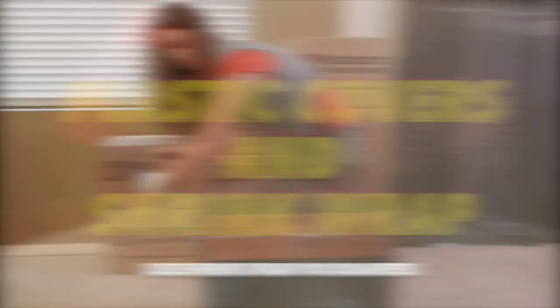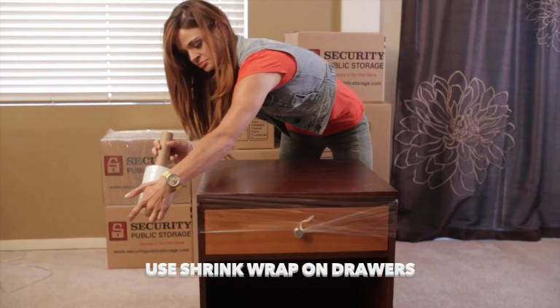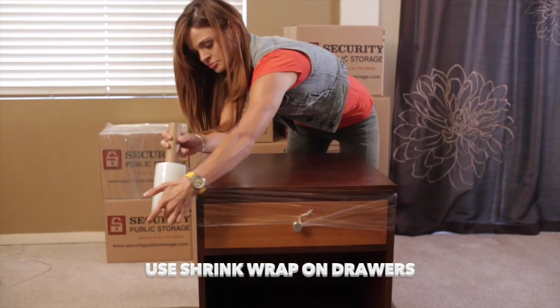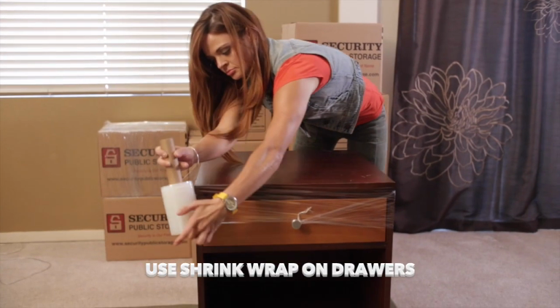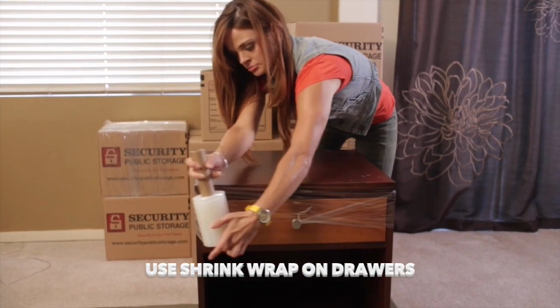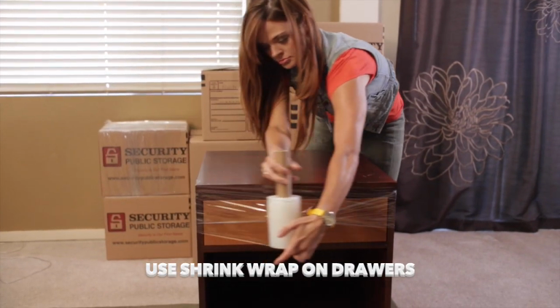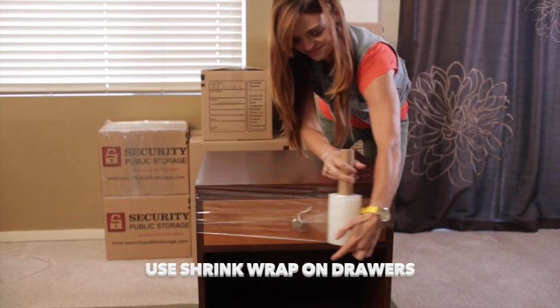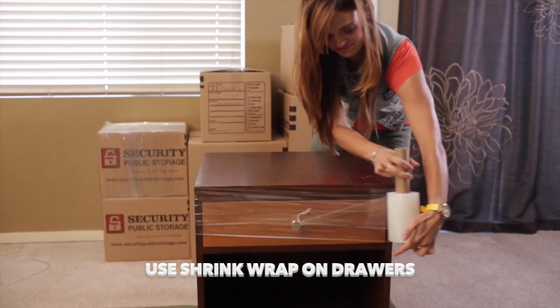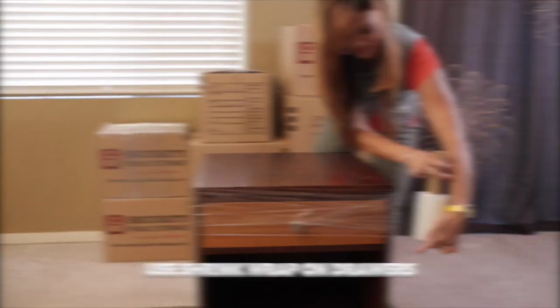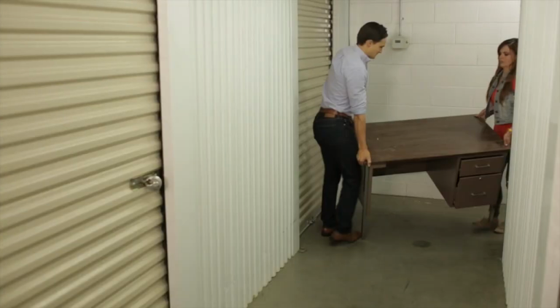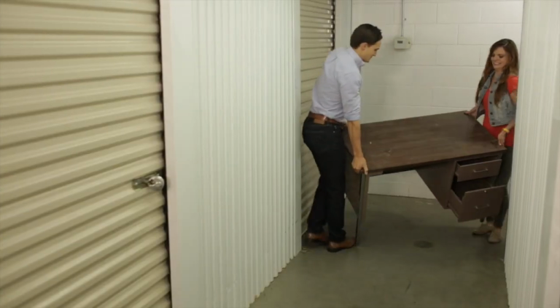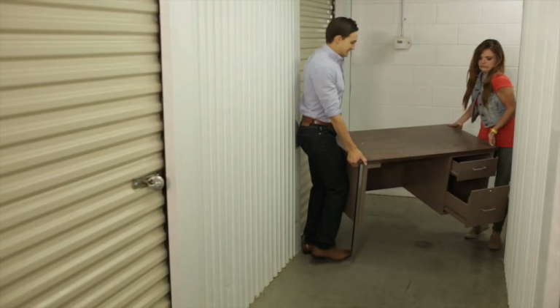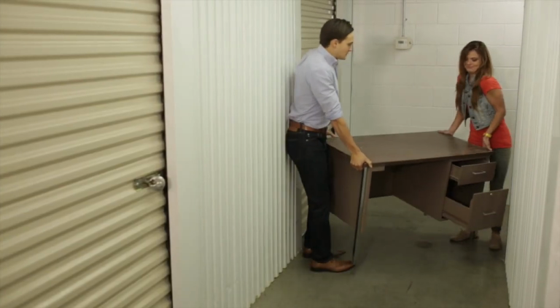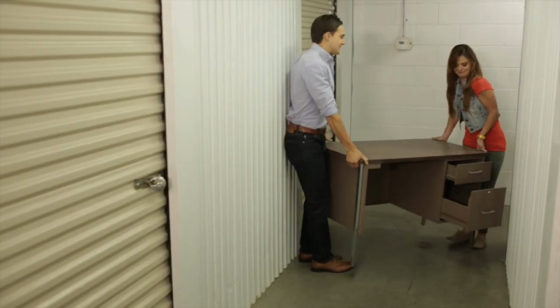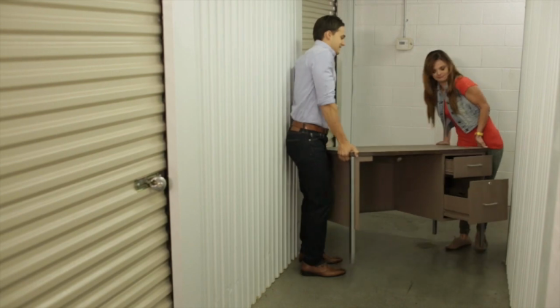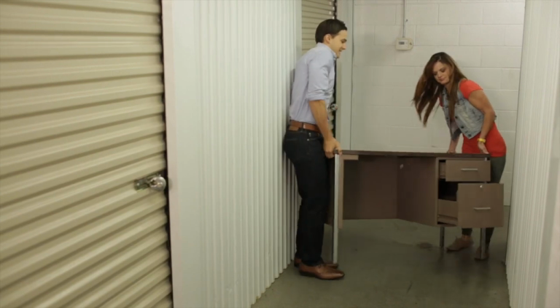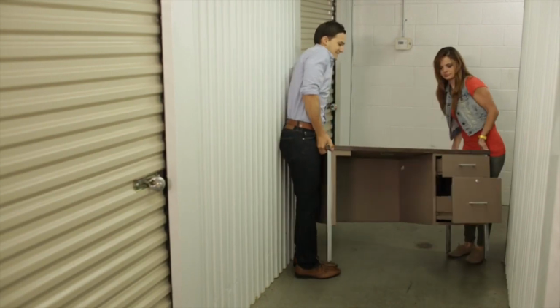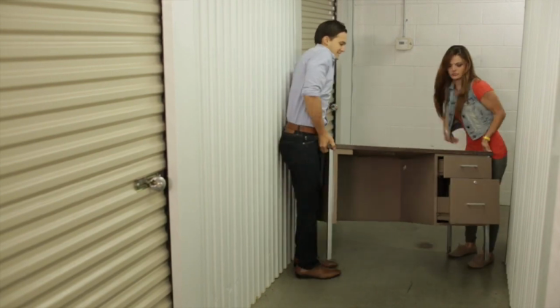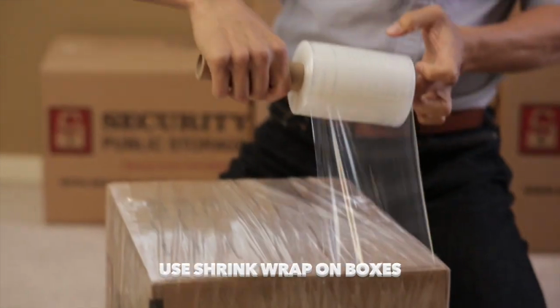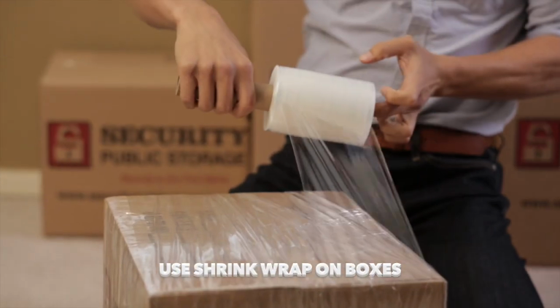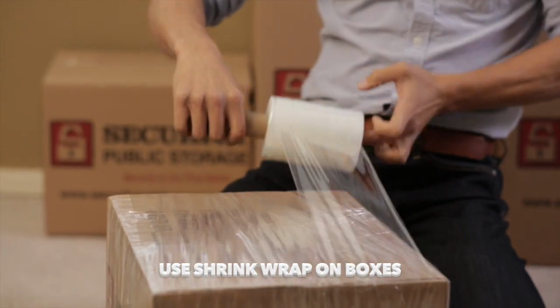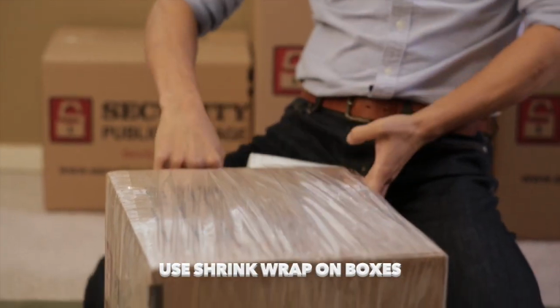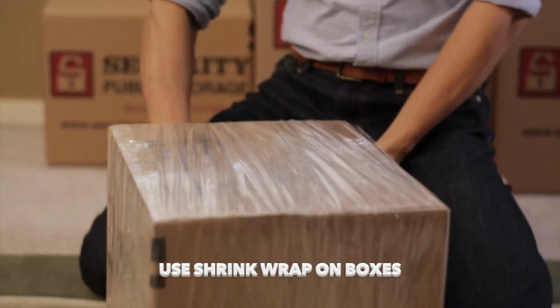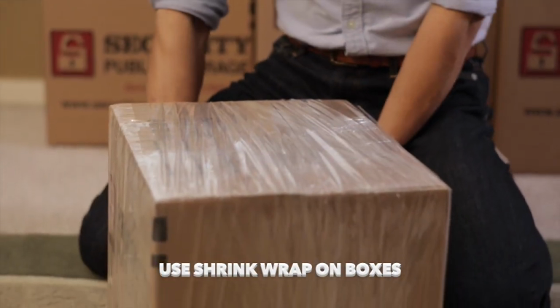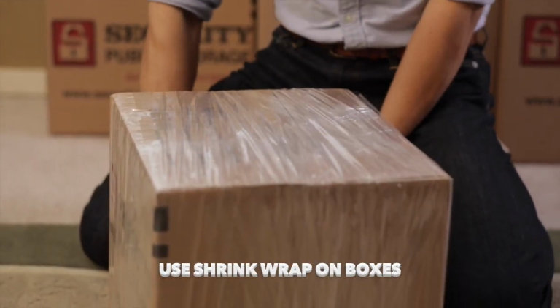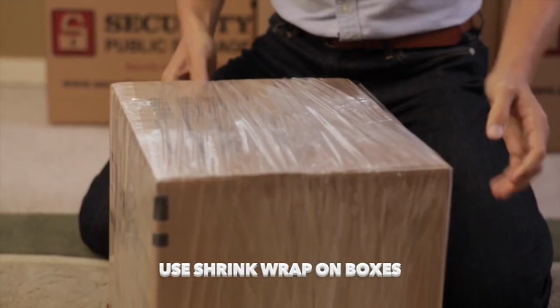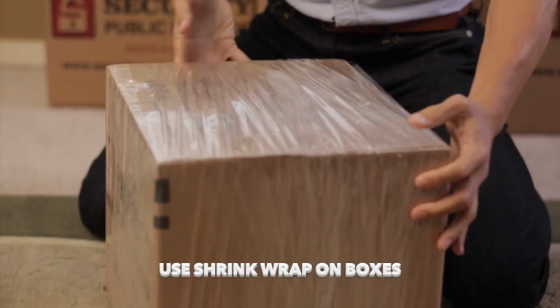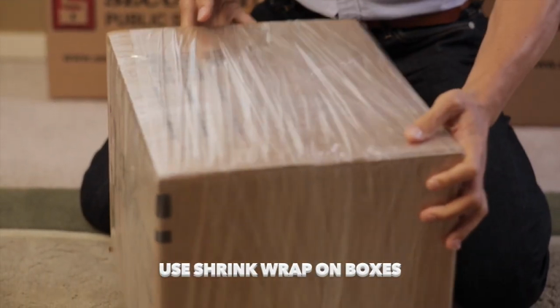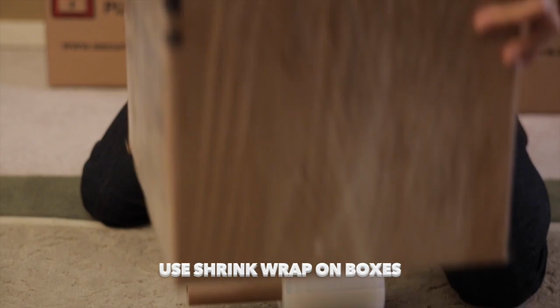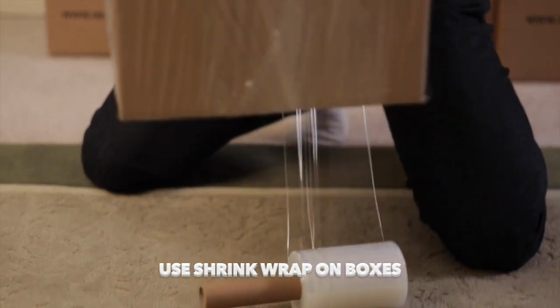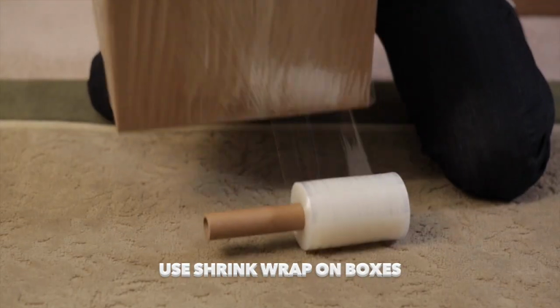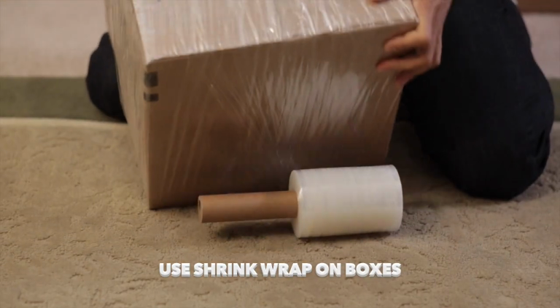Always use shrink wrap on furniture with drawers — it will save you a lot of trouble when you're moving it later. While you're at it, it's a good idea to use shrink wrap on your boxes to create a moisture-proof seal.